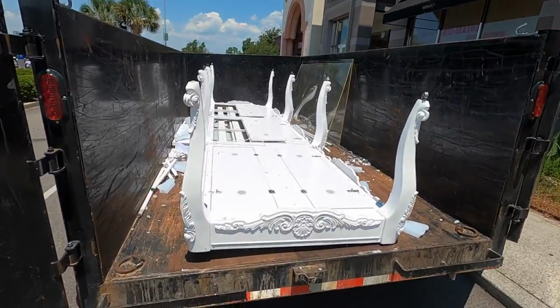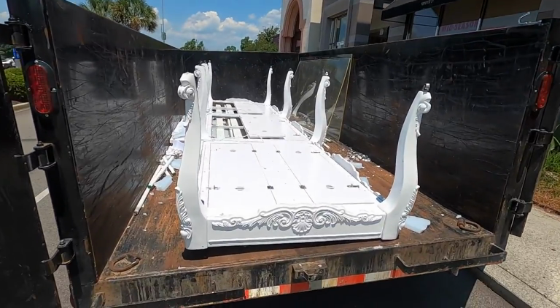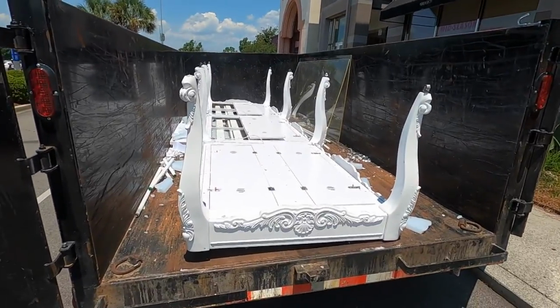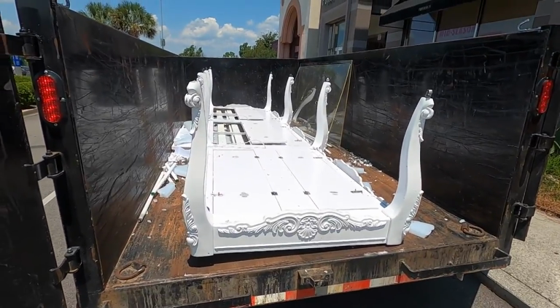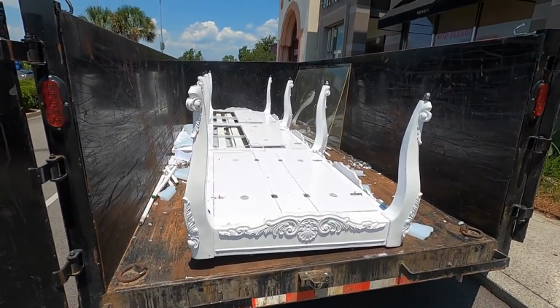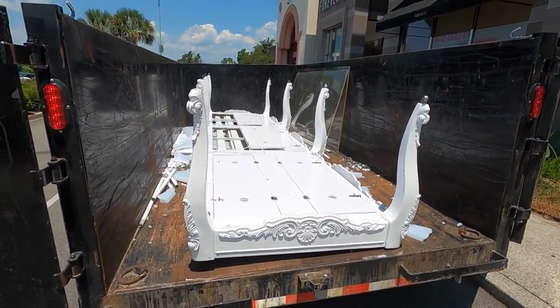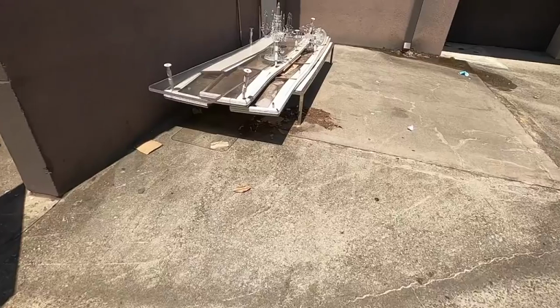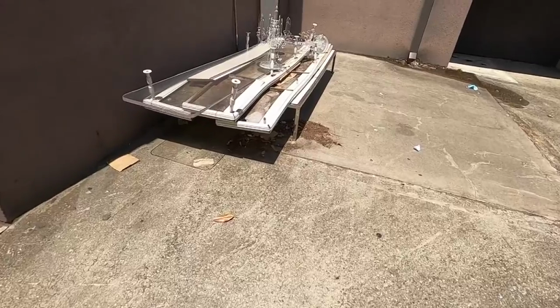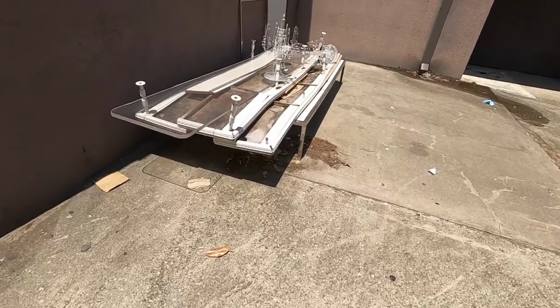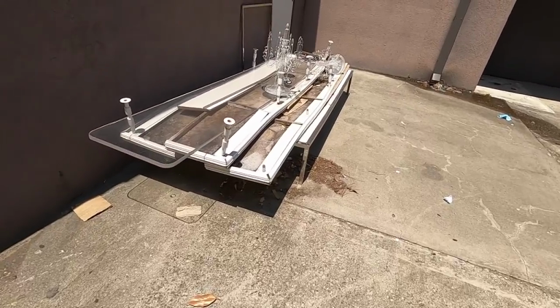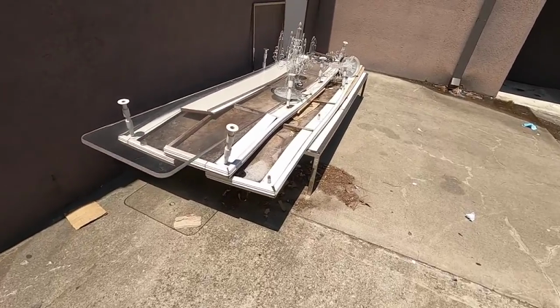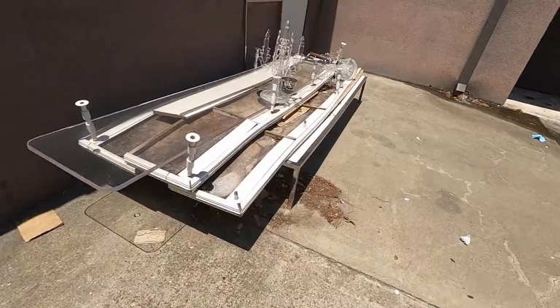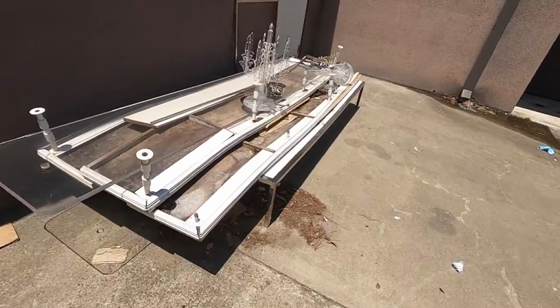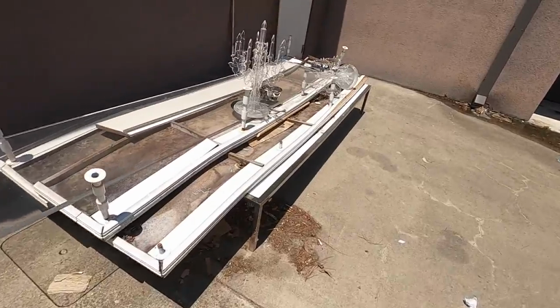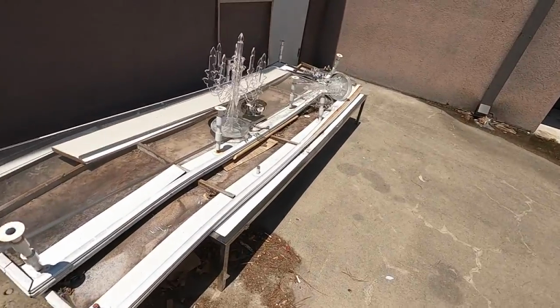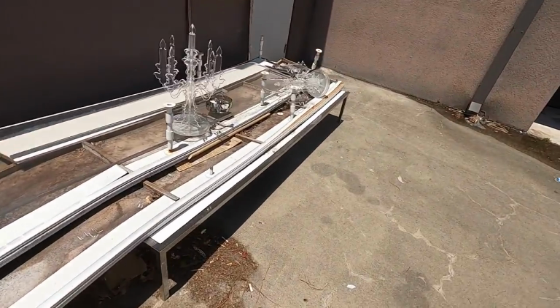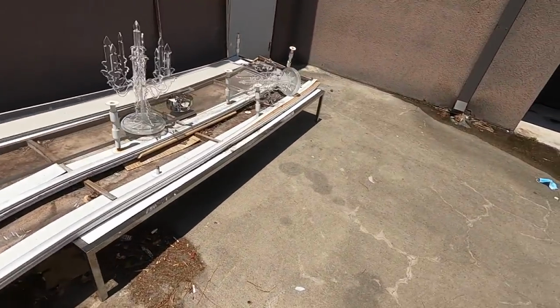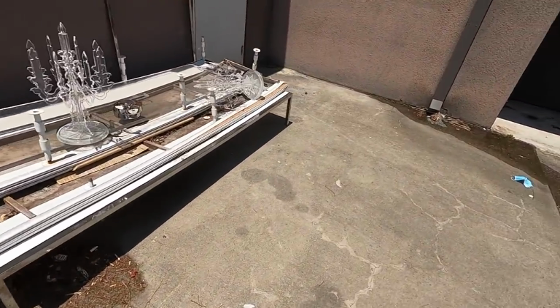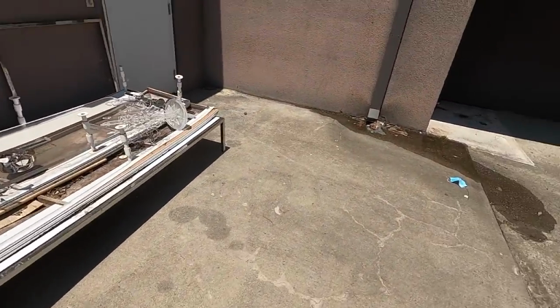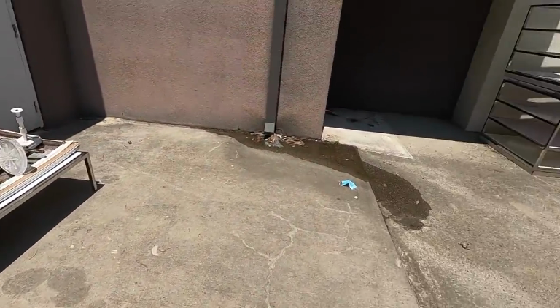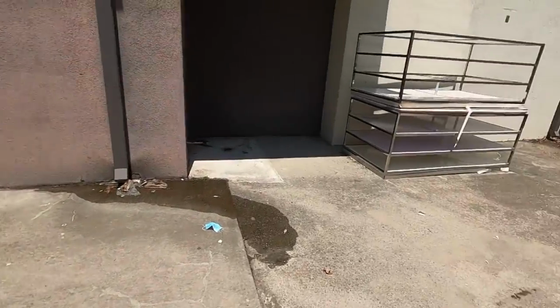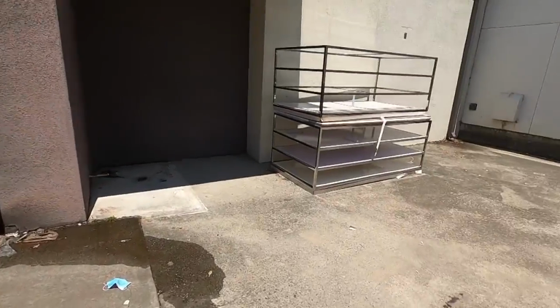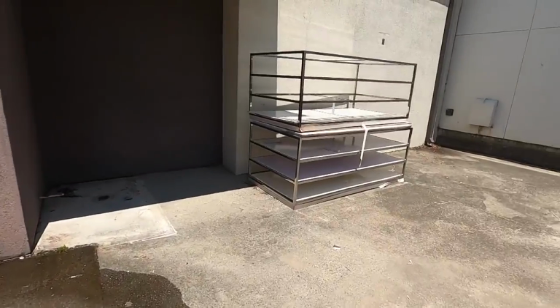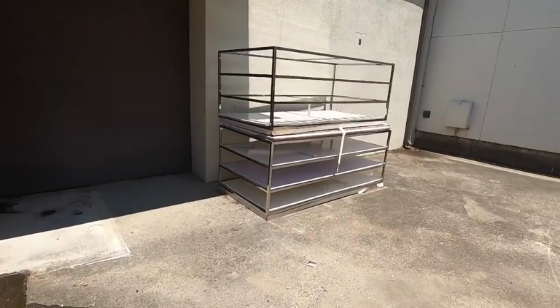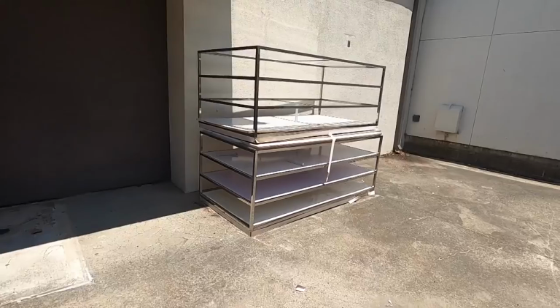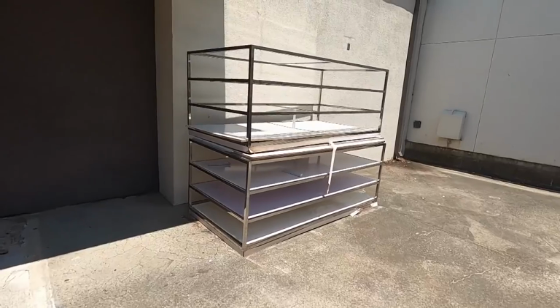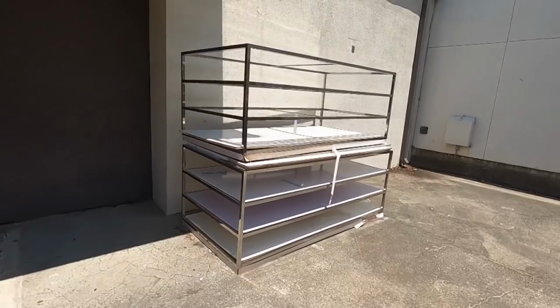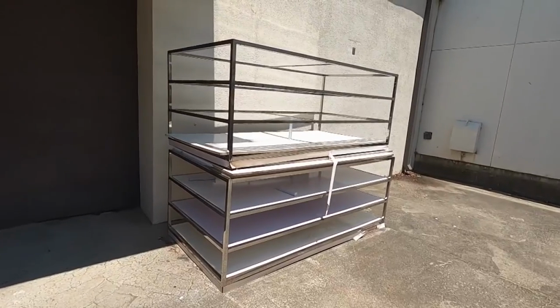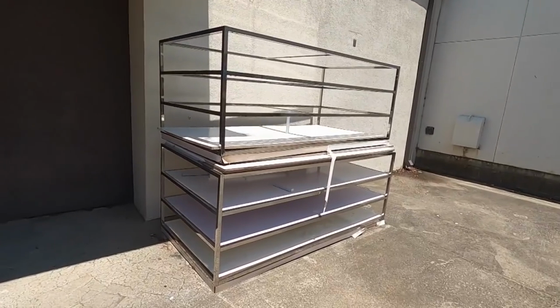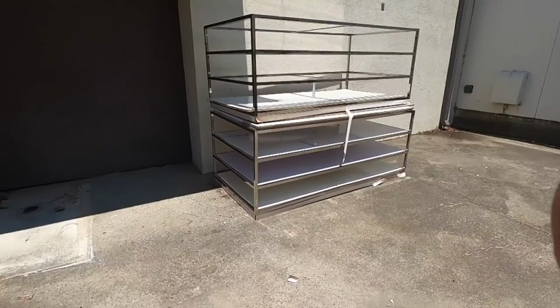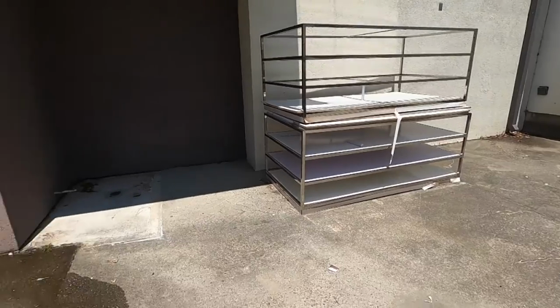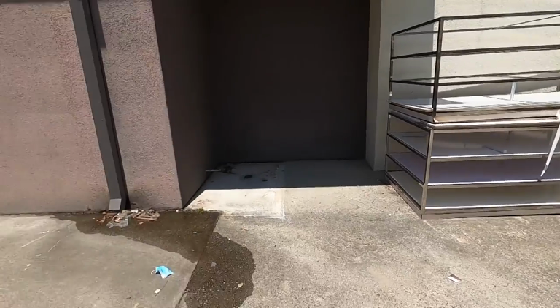That thing was just enormous. Here's the rest of the stuff — we got some chandeliers, some metal shelving tables, and over here some big metal tables as well. Now we're going to load all this up.